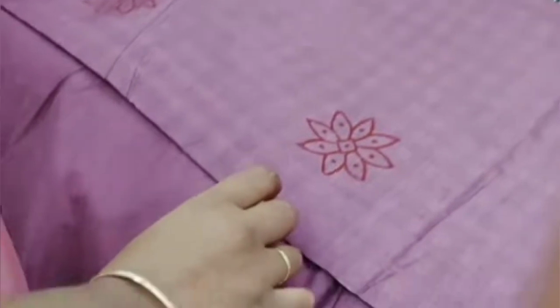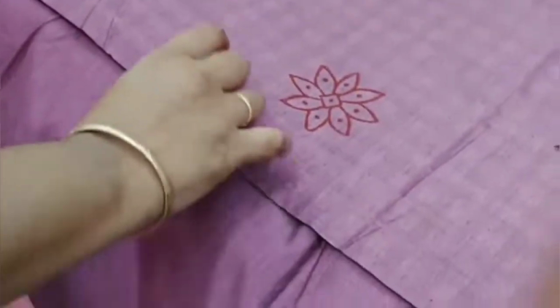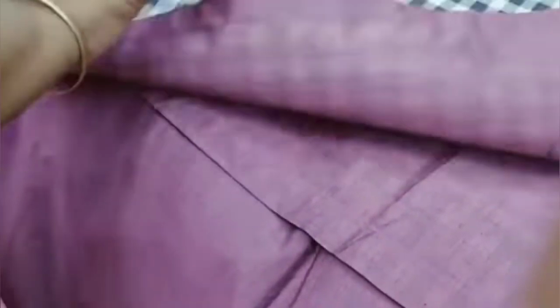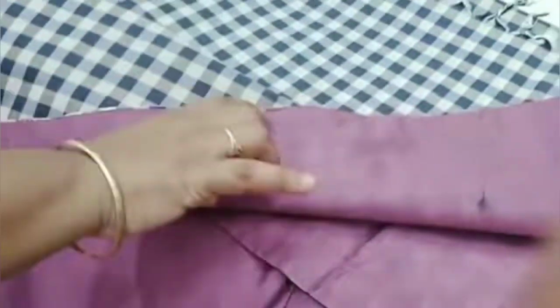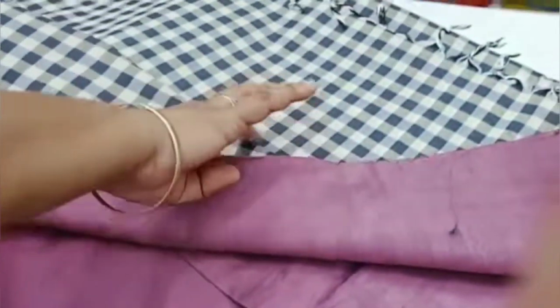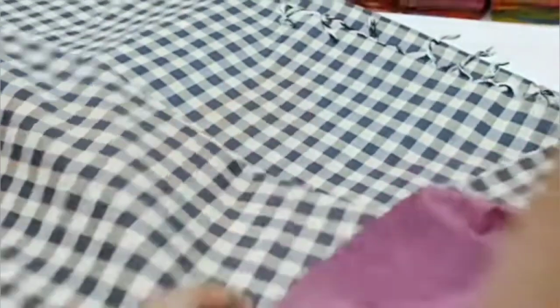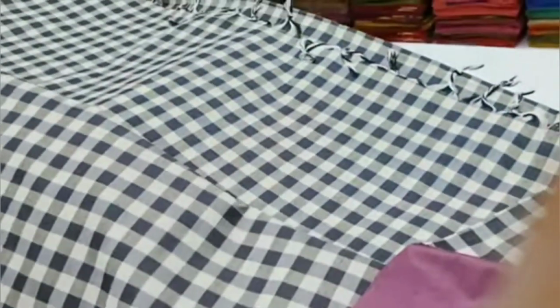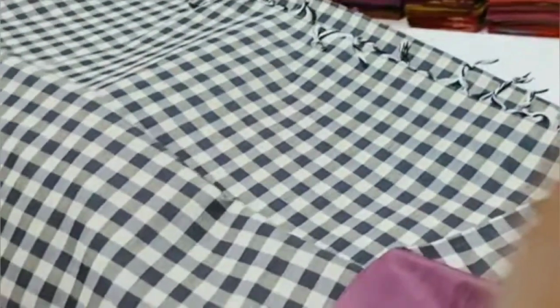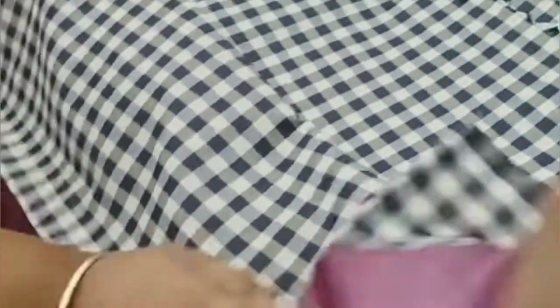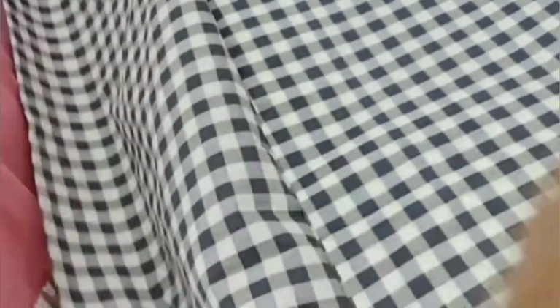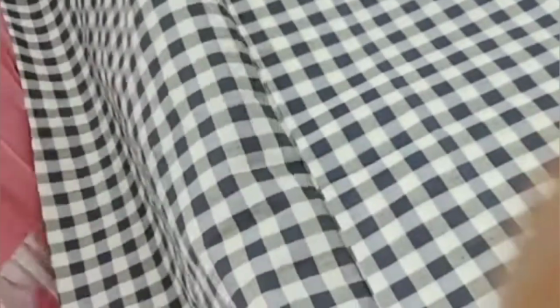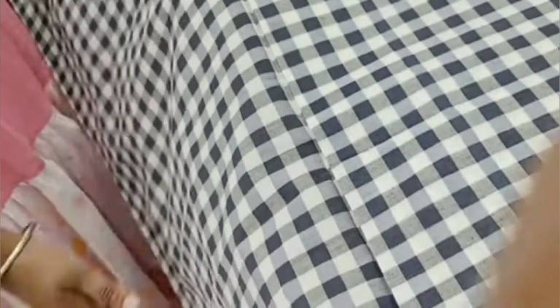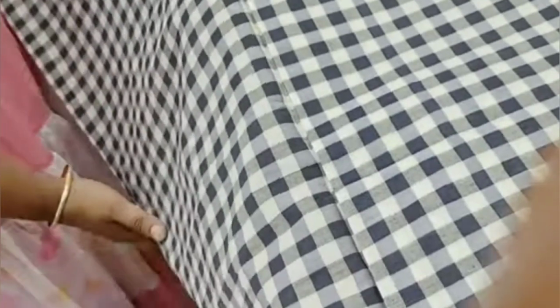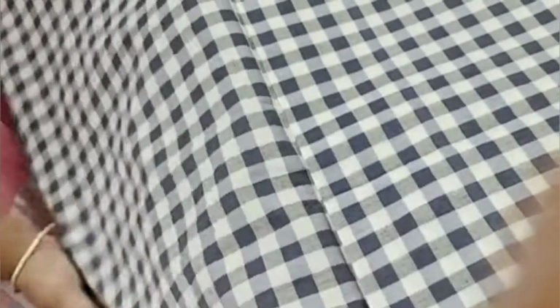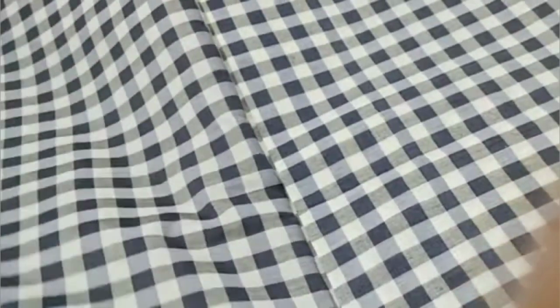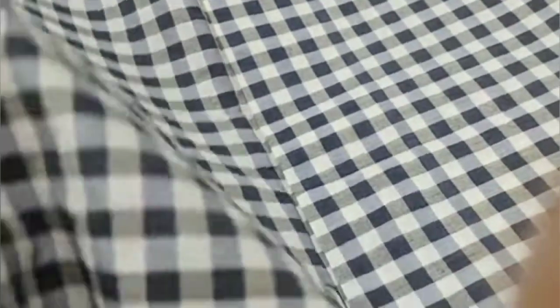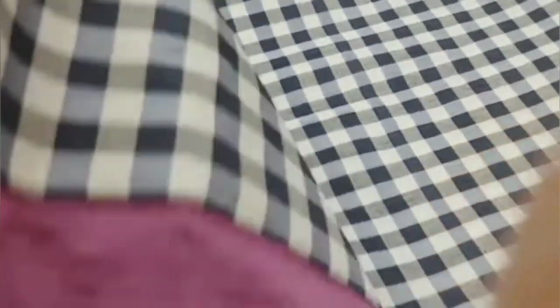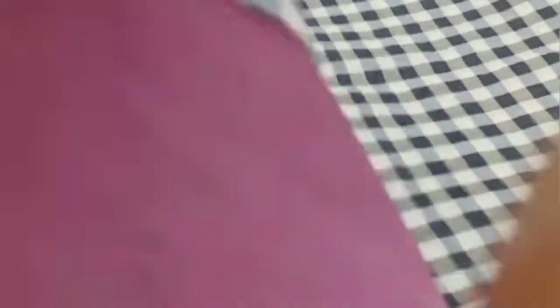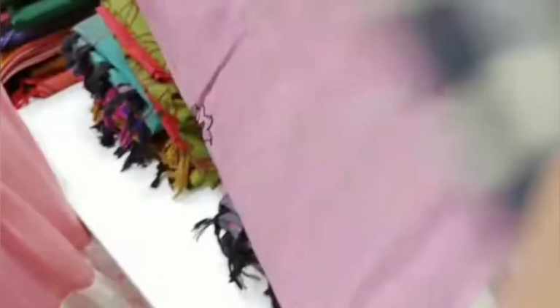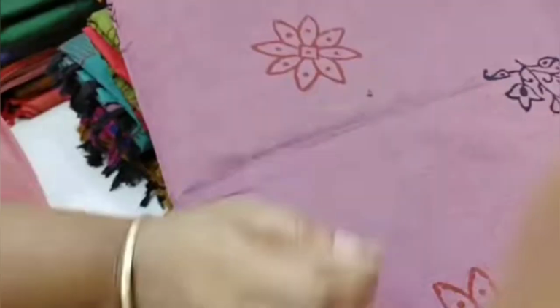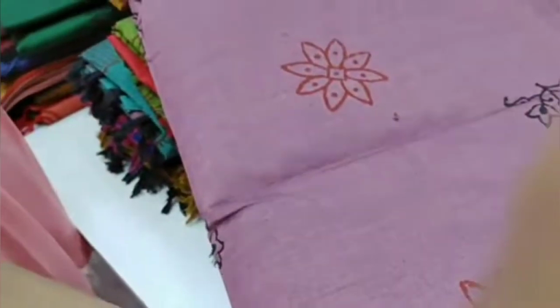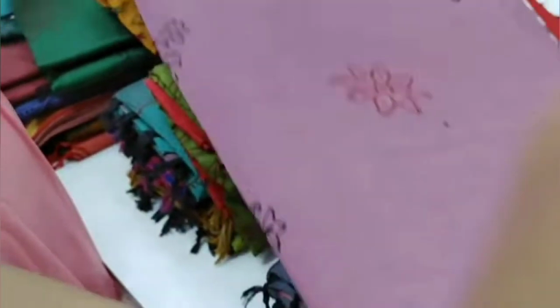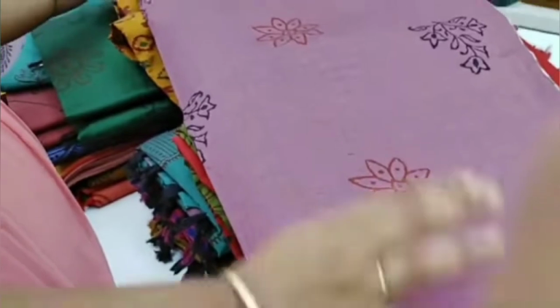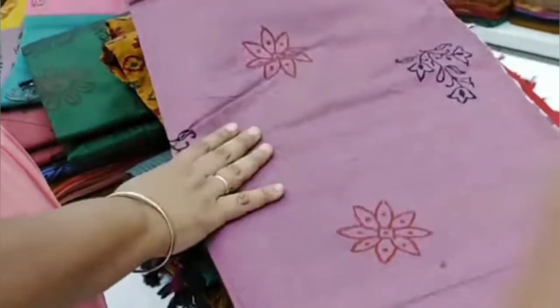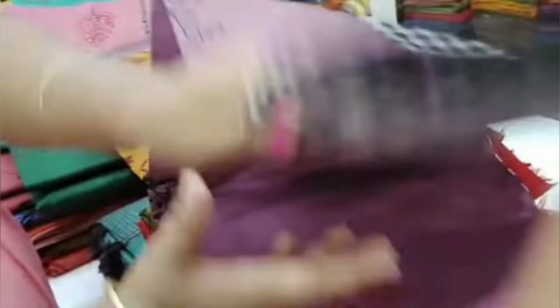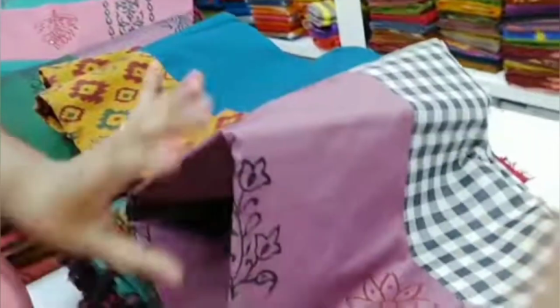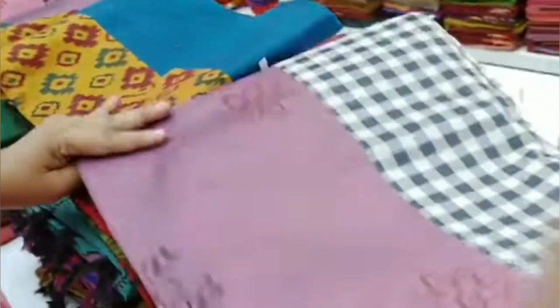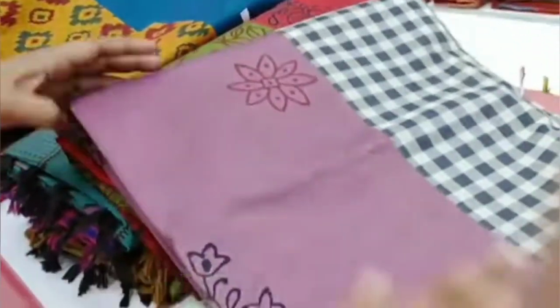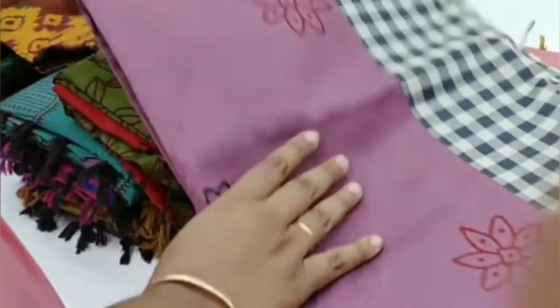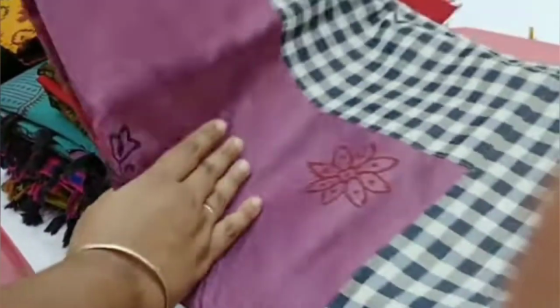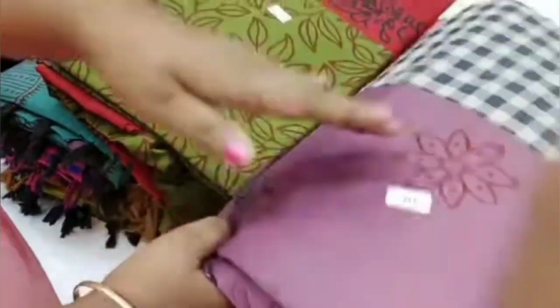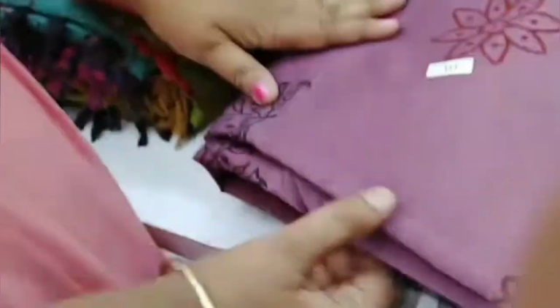Next, you can use the sari with black border. You can use the border and pallu. You can use the sari flower pattern. It is very nice and very colorful.